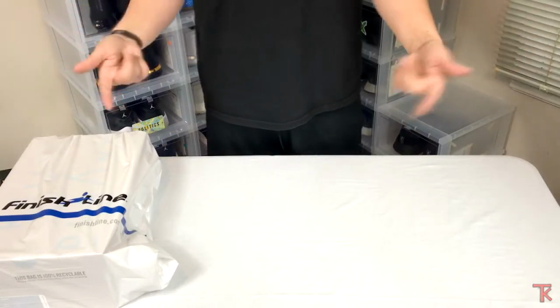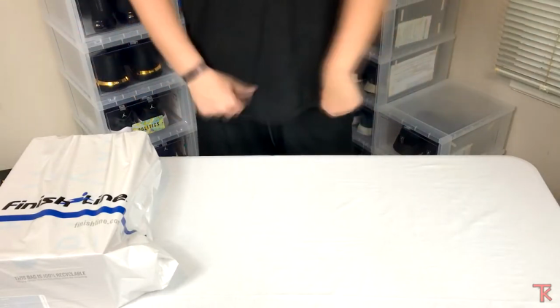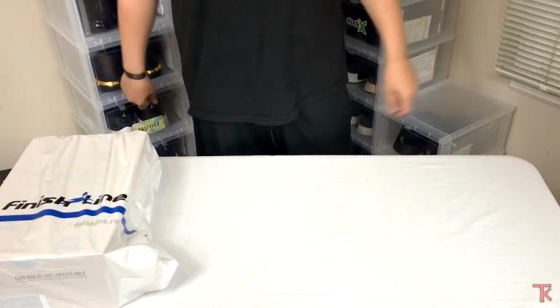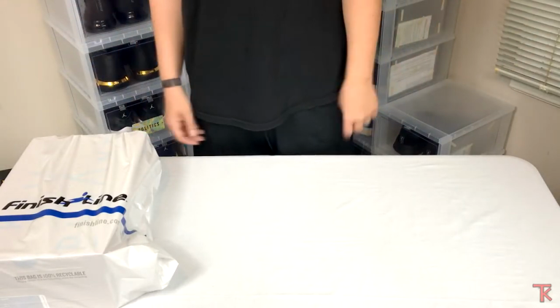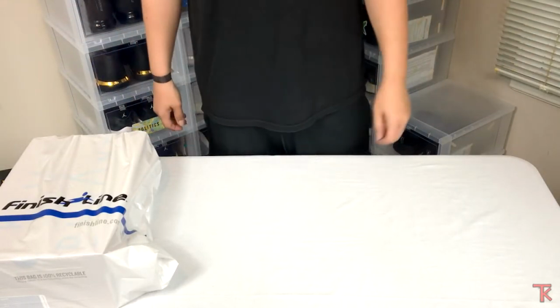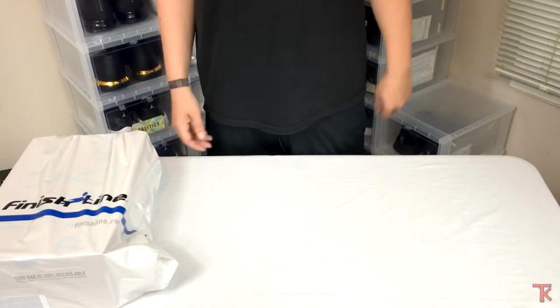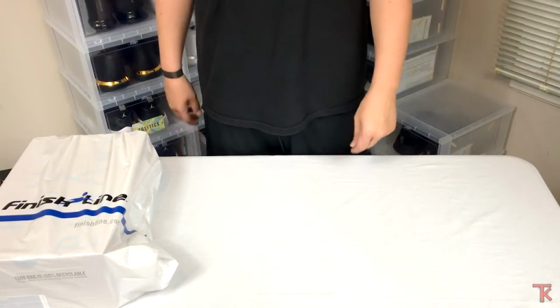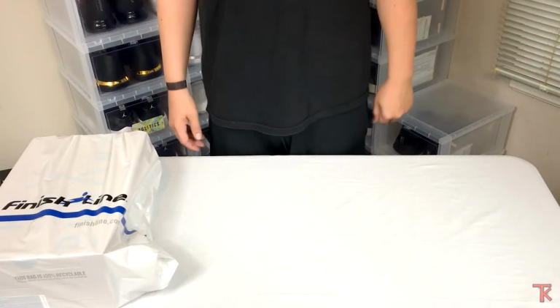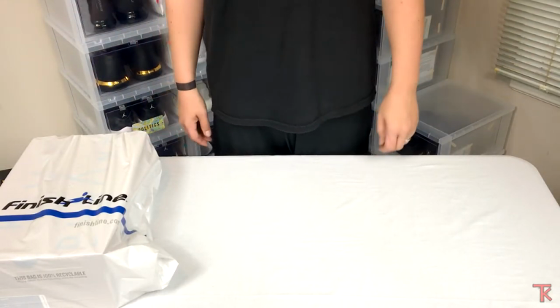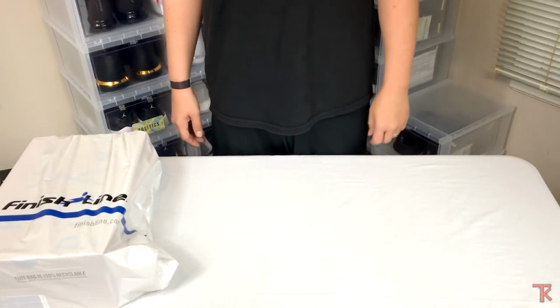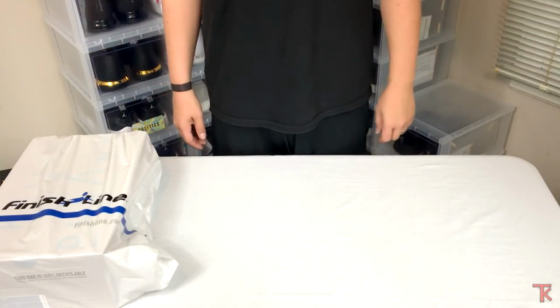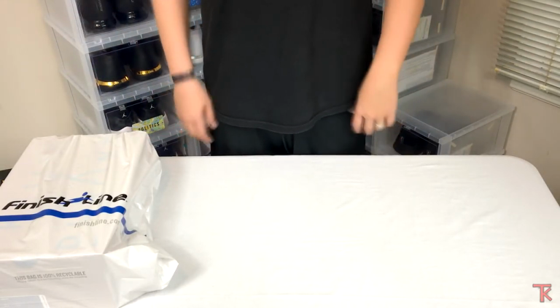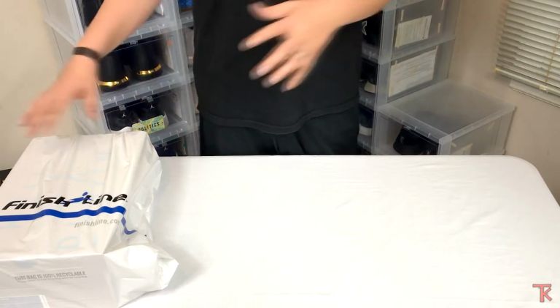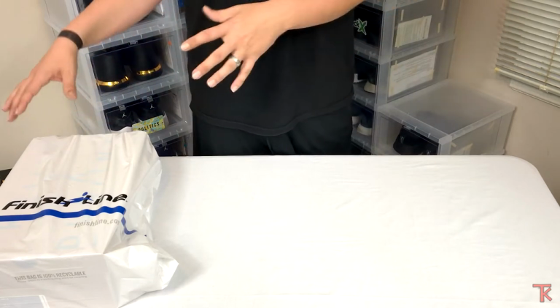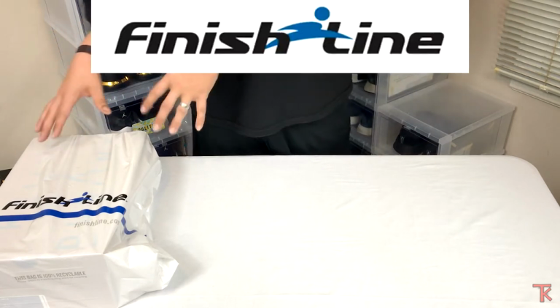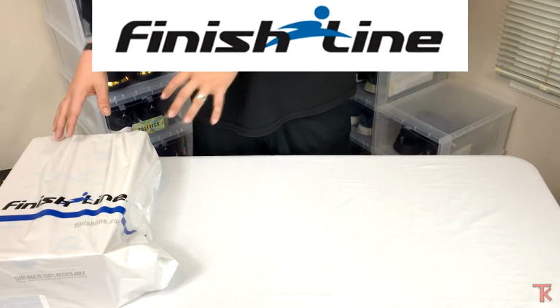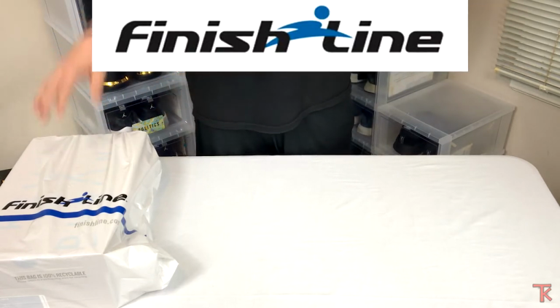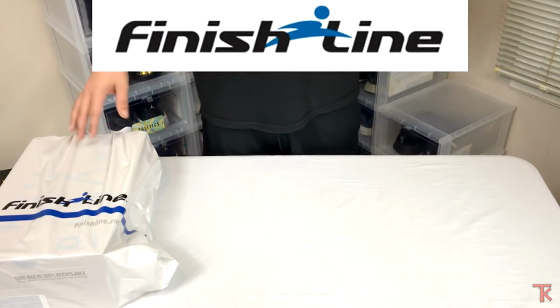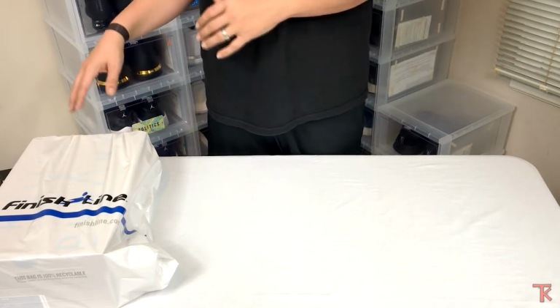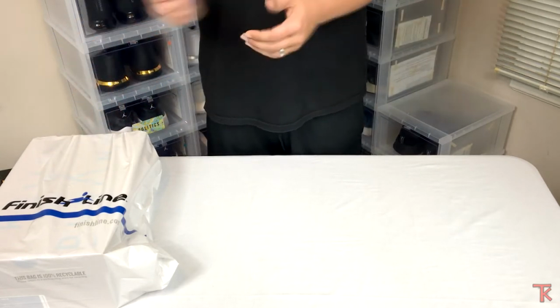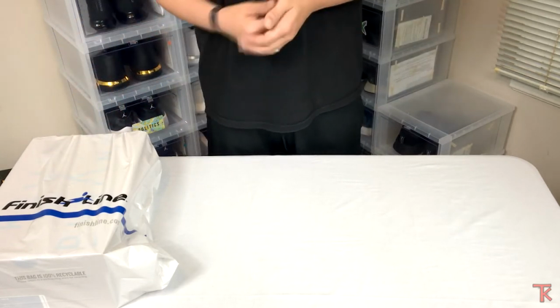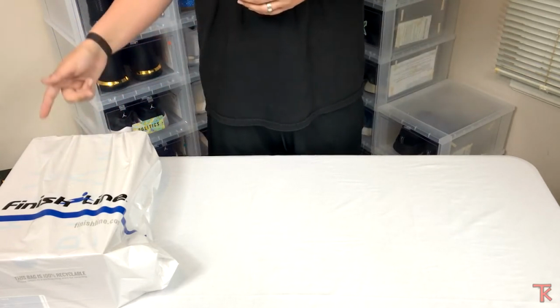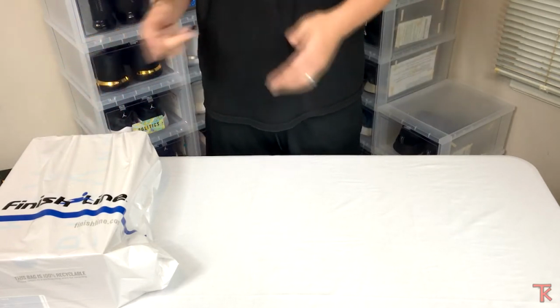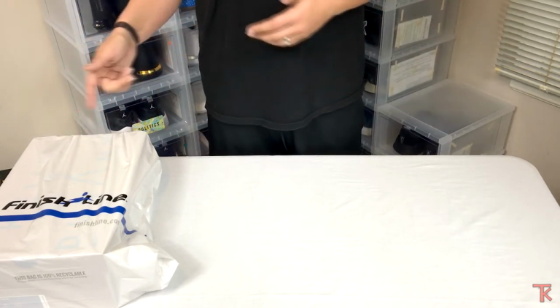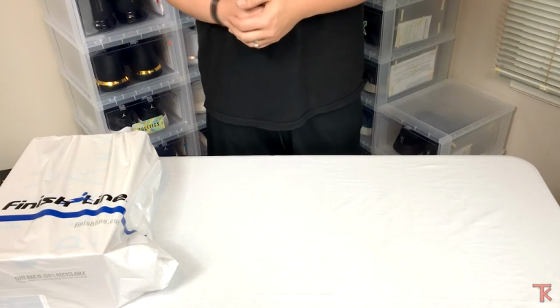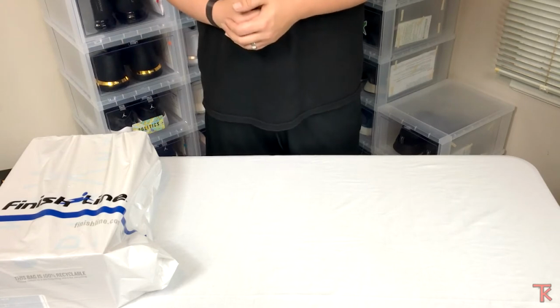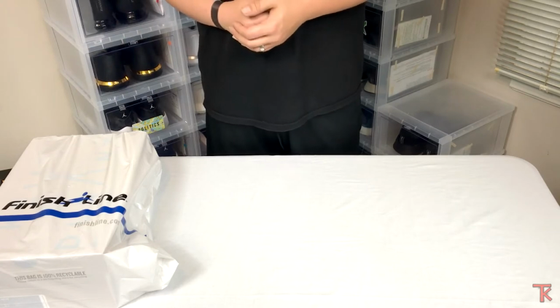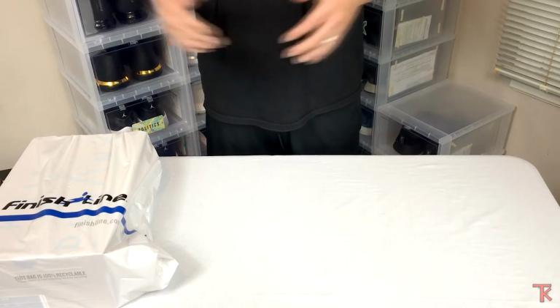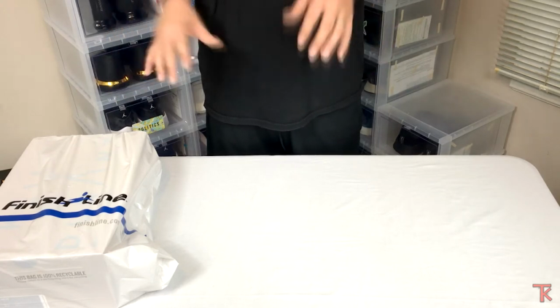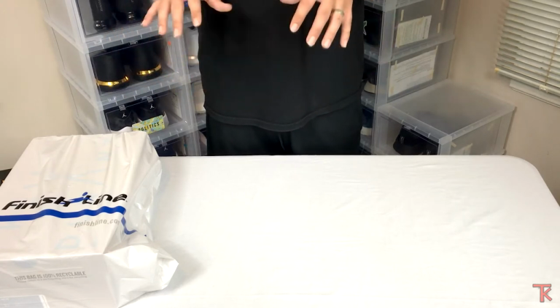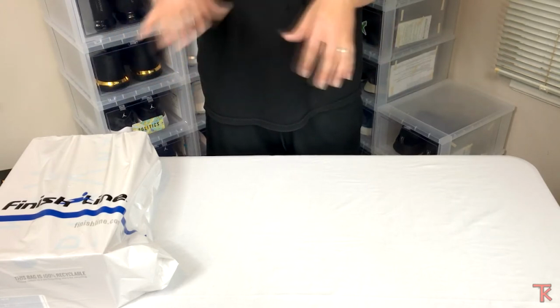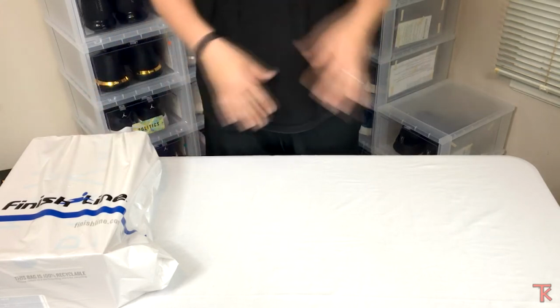What's good sneakerheads, back here with another one today. First I gotta give a shout out to Finish Line for the hookup — I've been looking for these for a minute. This video is gonna be short and to the point because I've got a few other videos covering the same shoe.